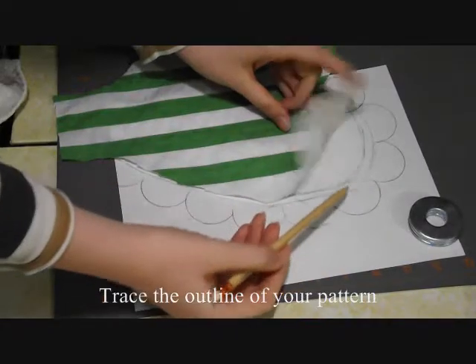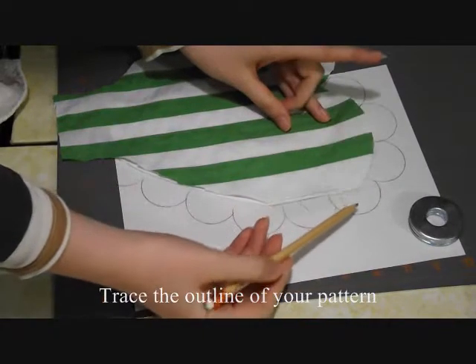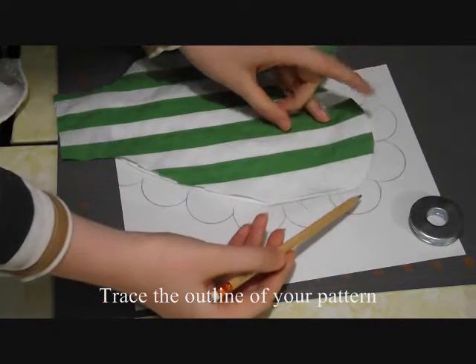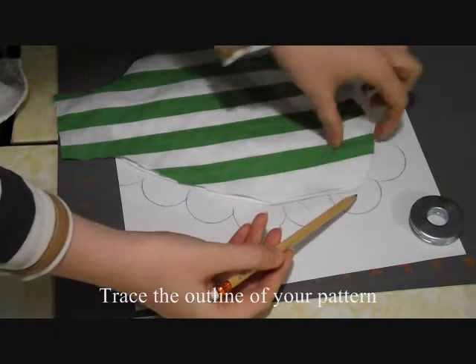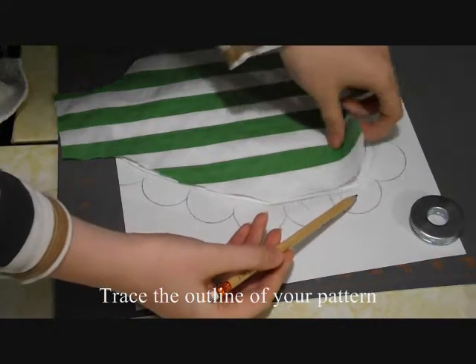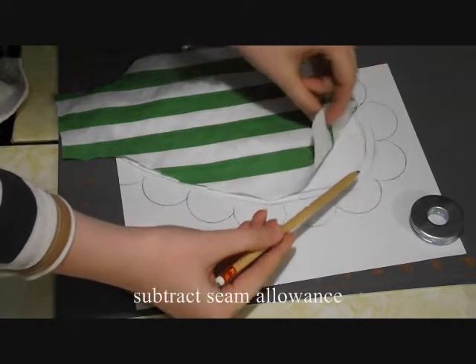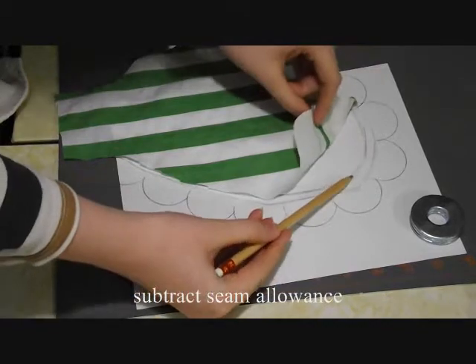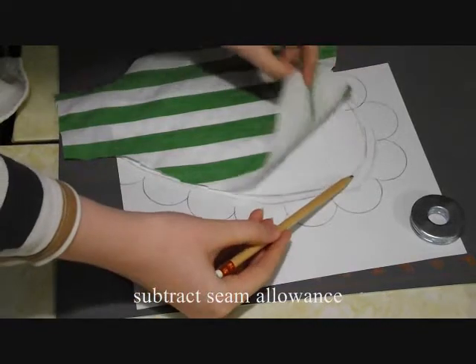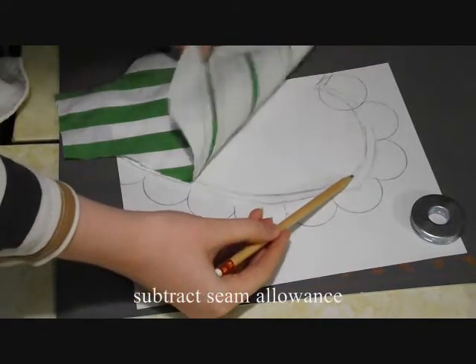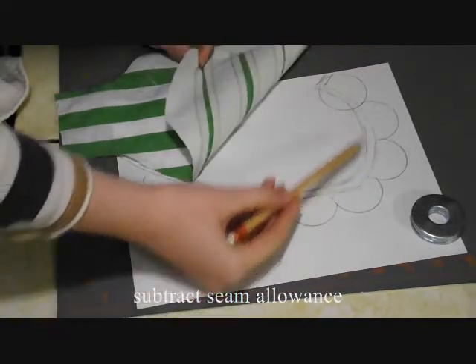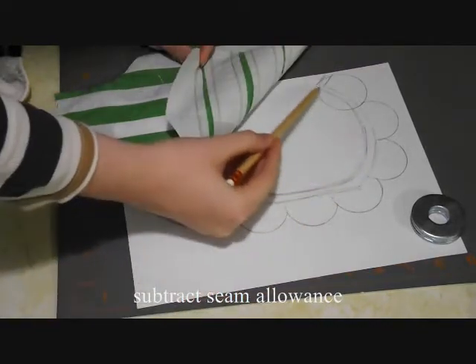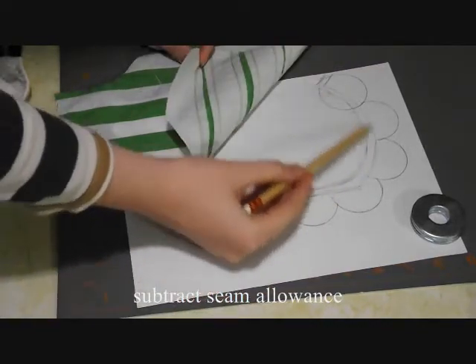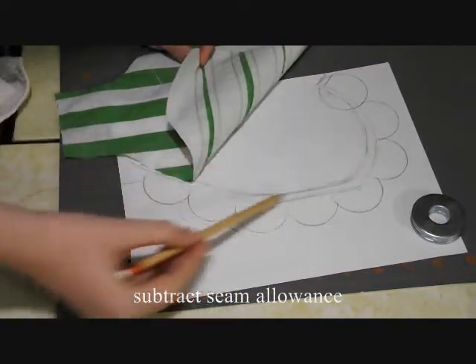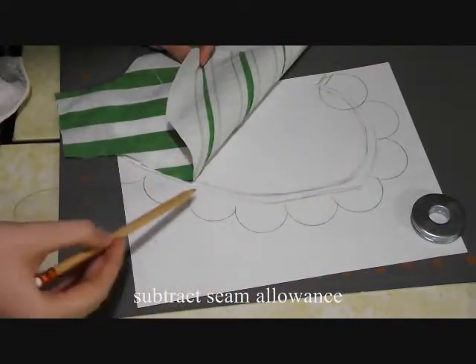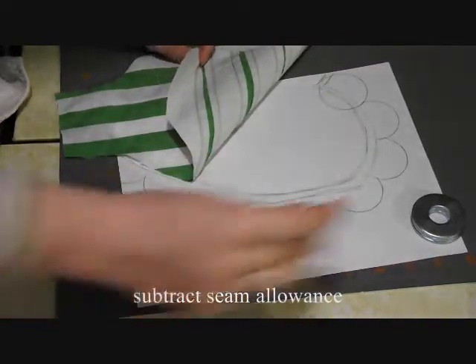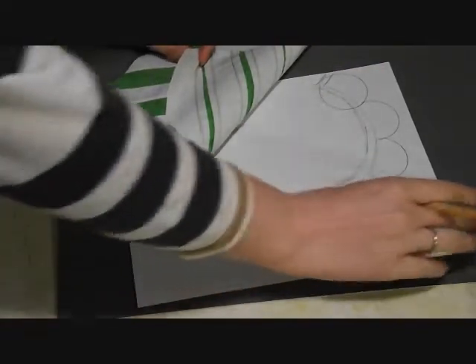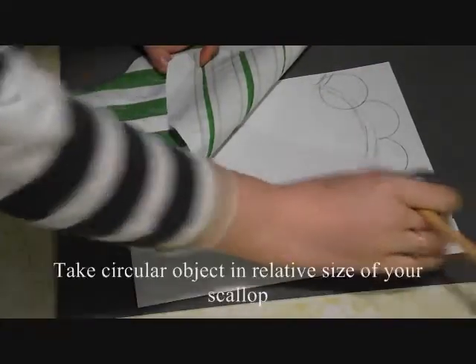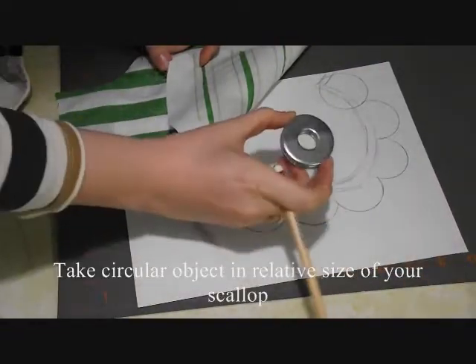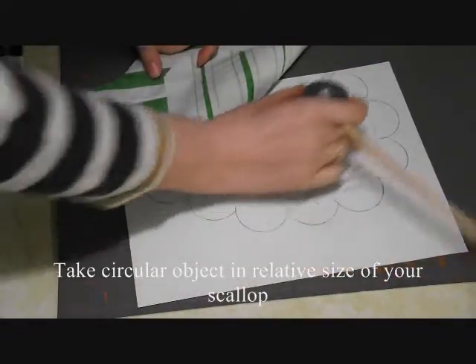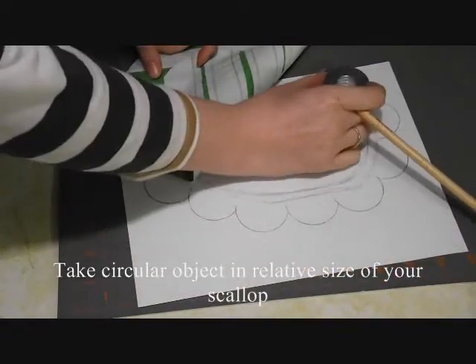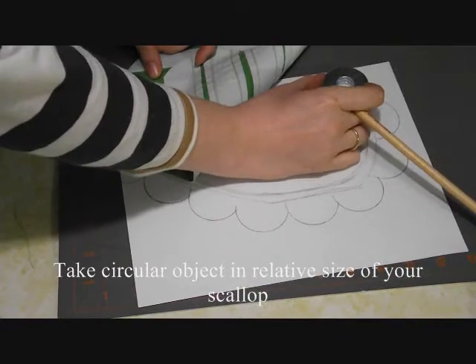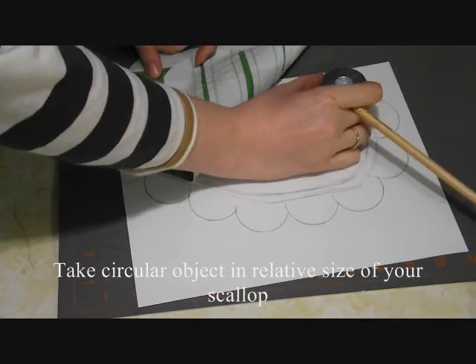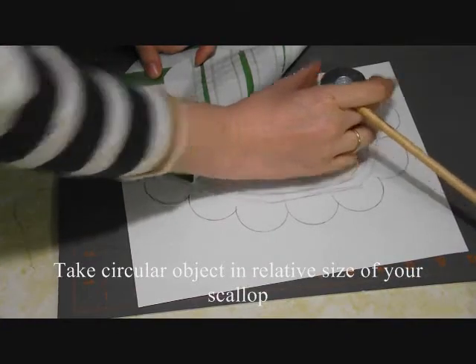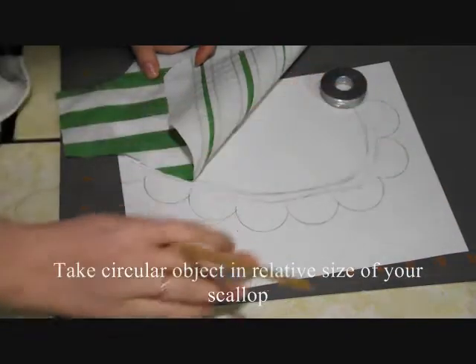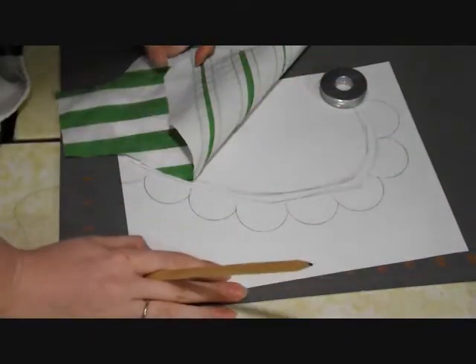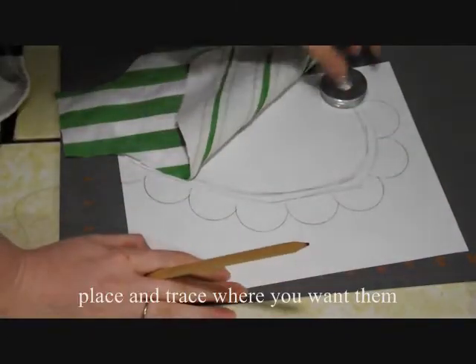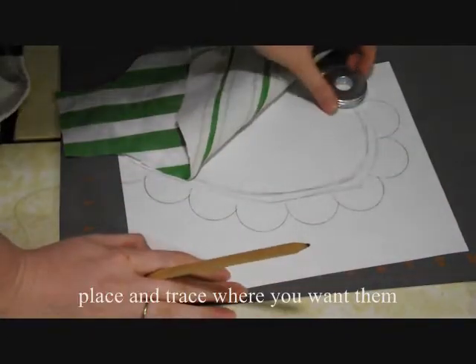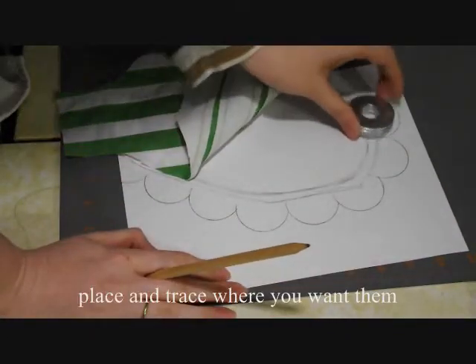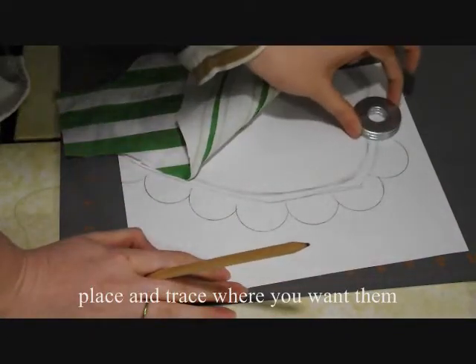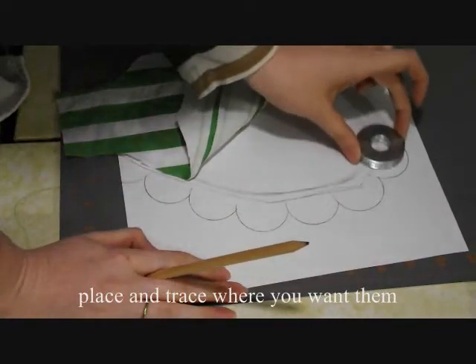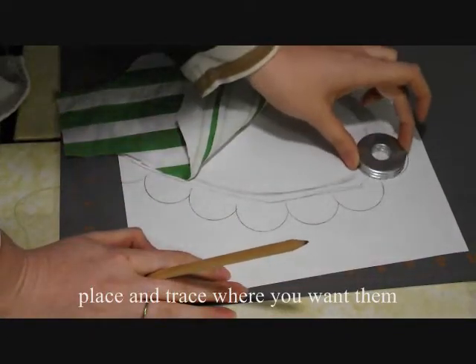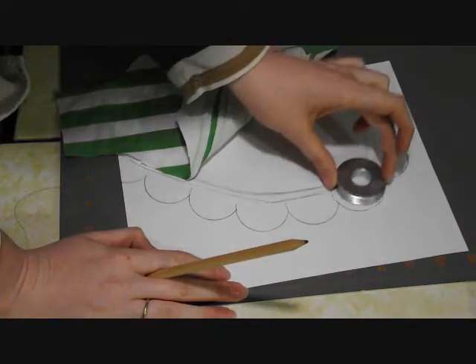Start off by tracing the outline of your pattern. Then subtract the seam allowance from that pattern. Then take a circular object in relative size of your scallop, place it, and trace it where you want your scallops to be.